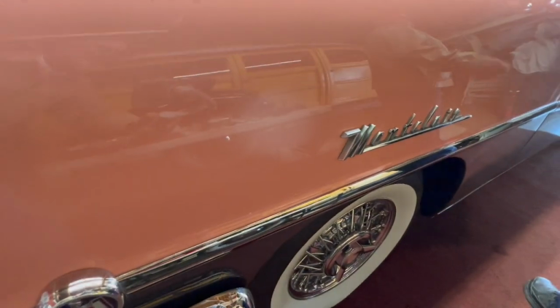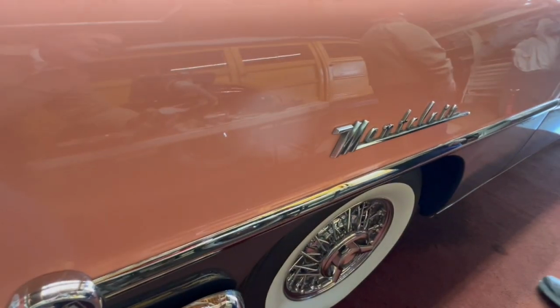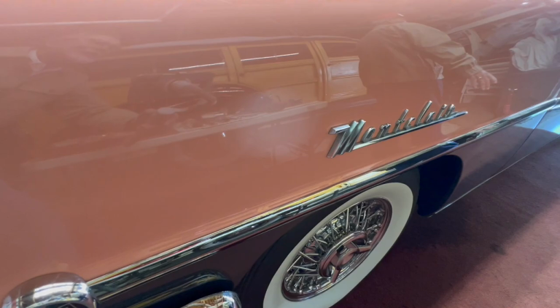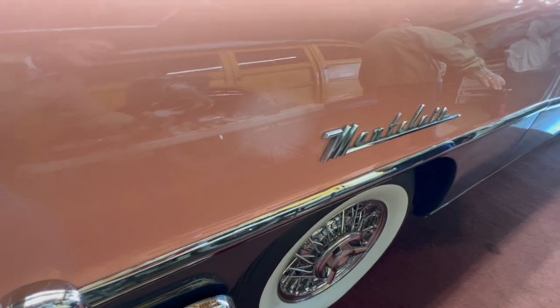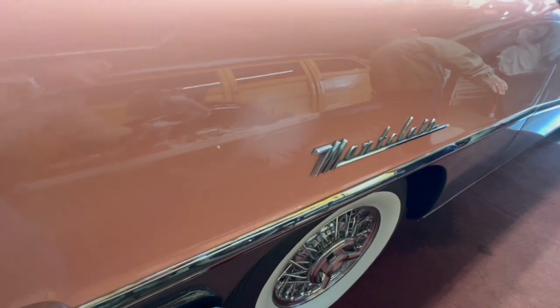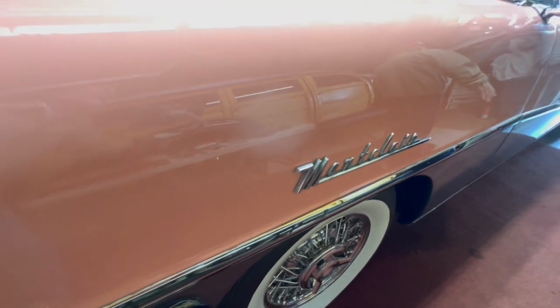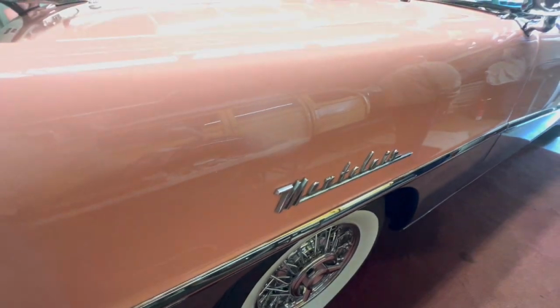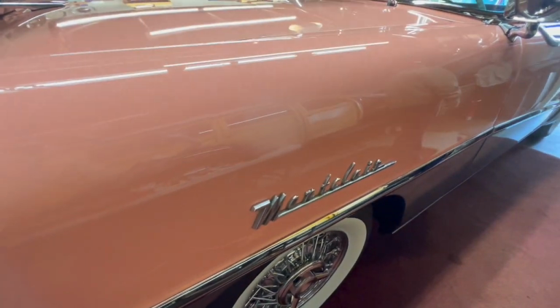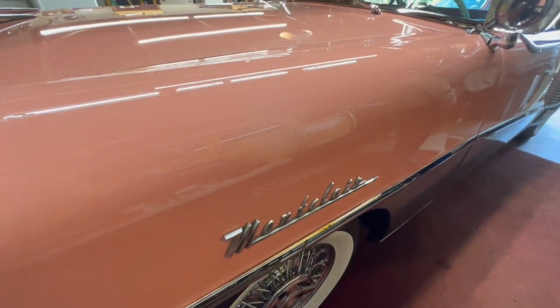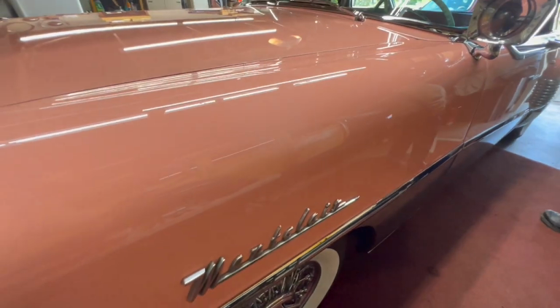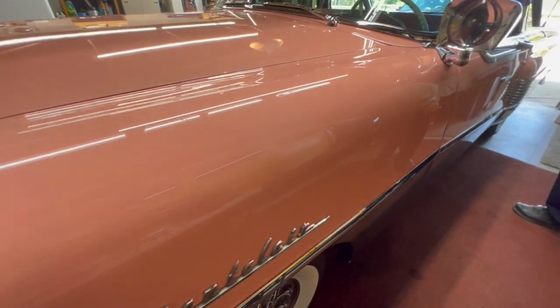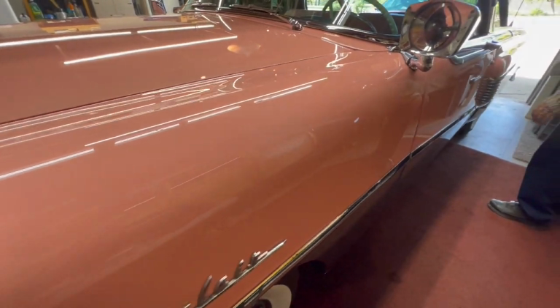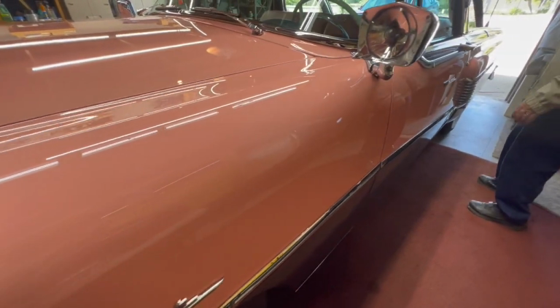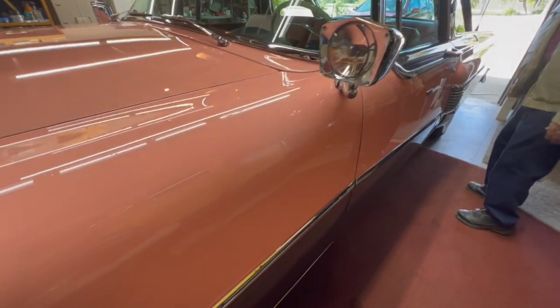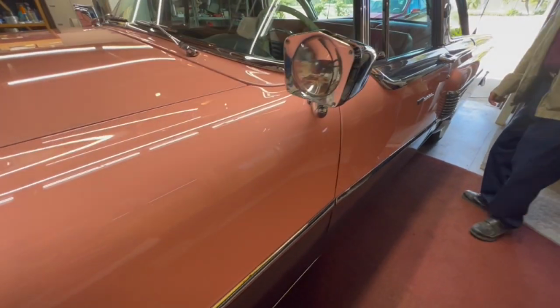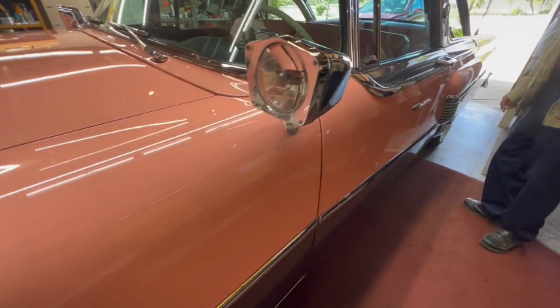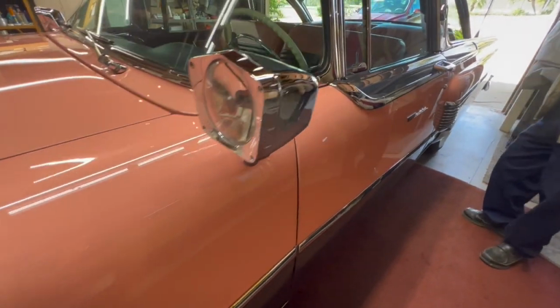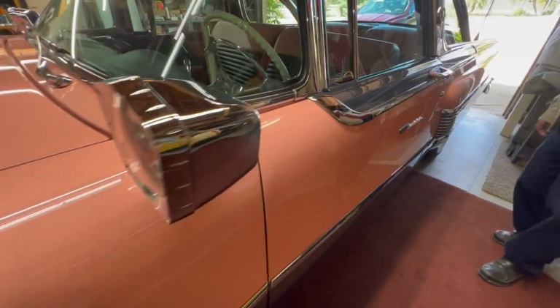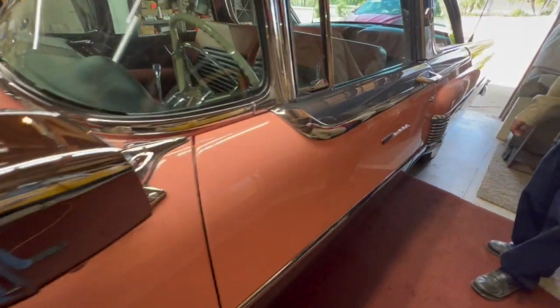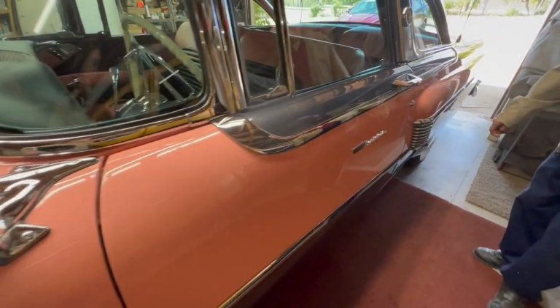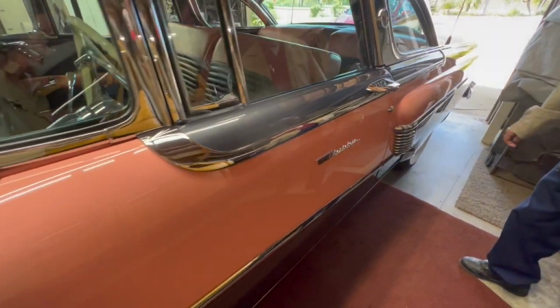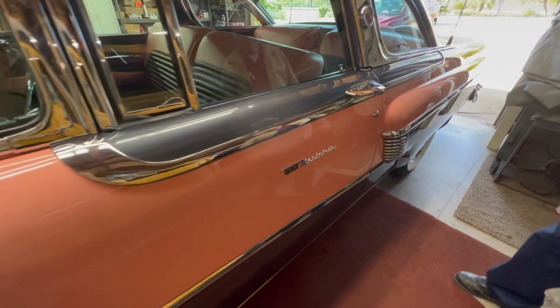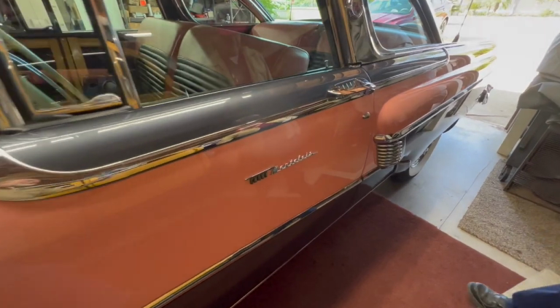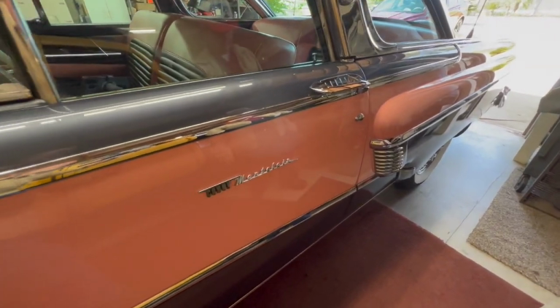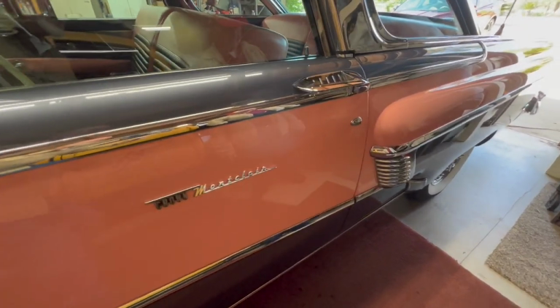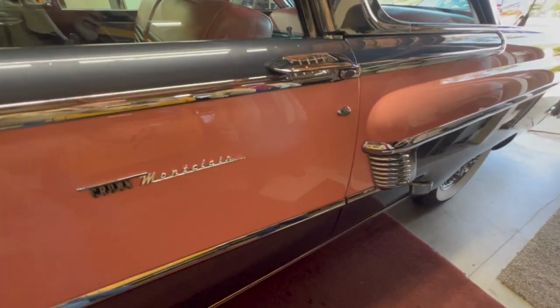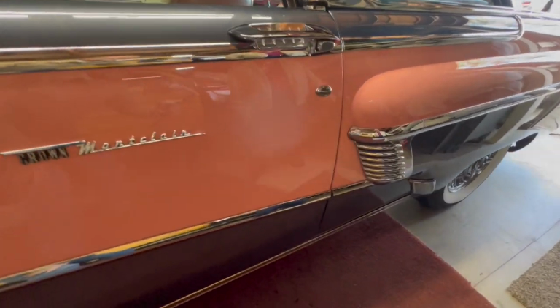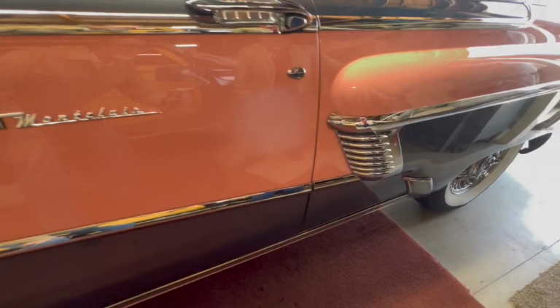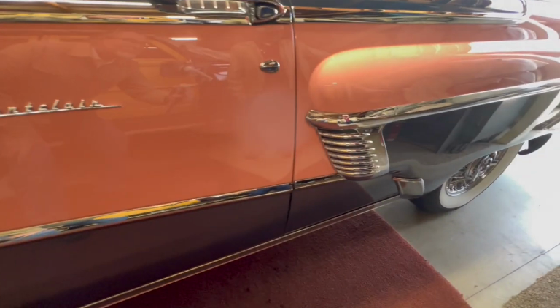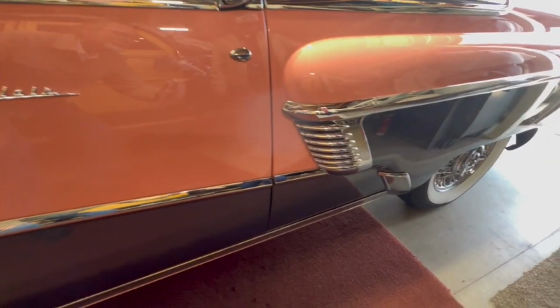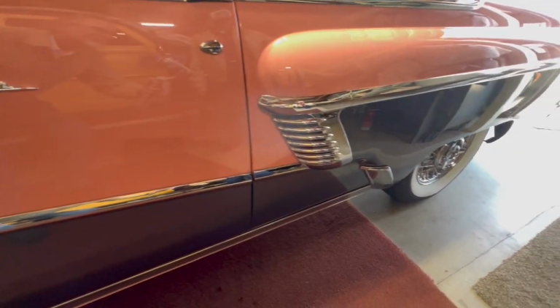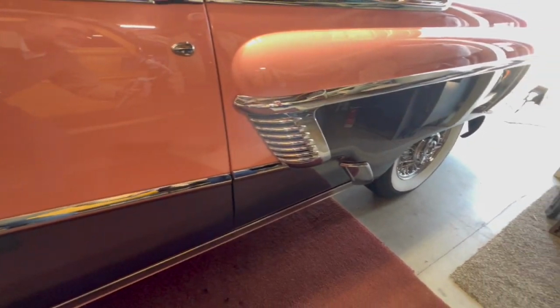It has spinny mufflers on it, and I have the fender skirts for it as well.